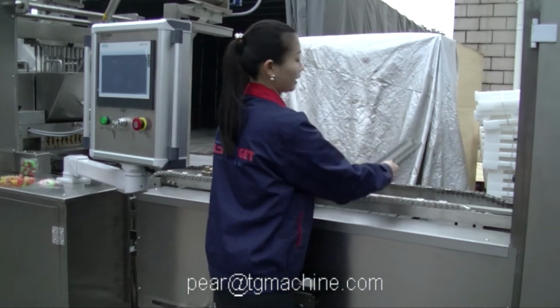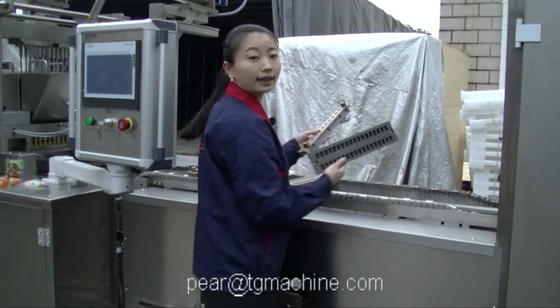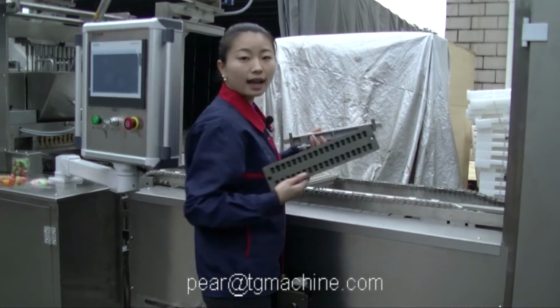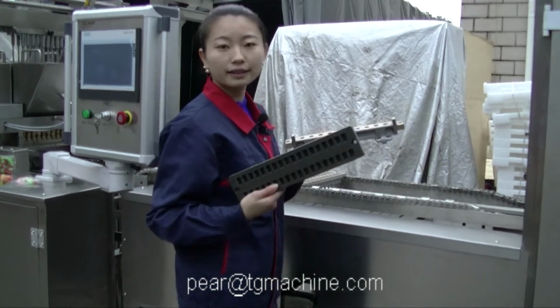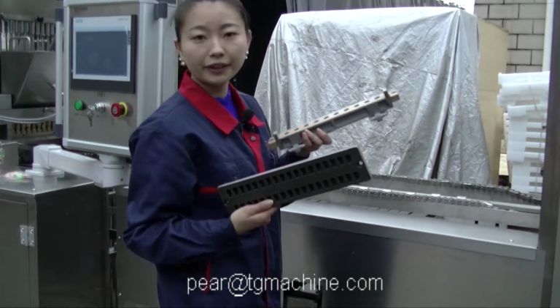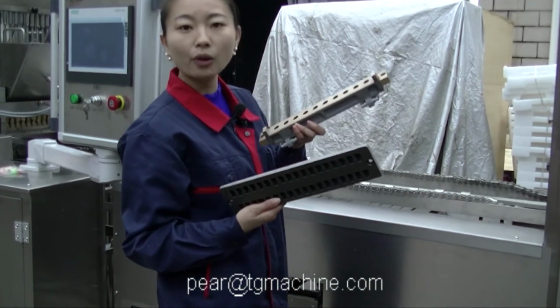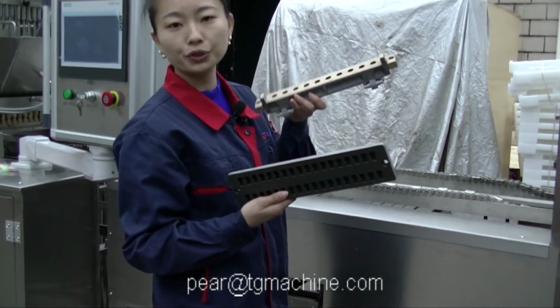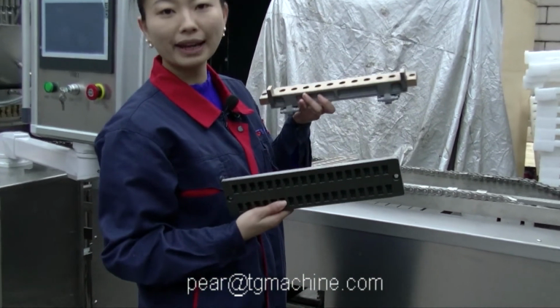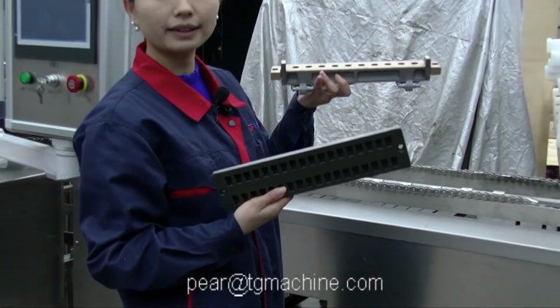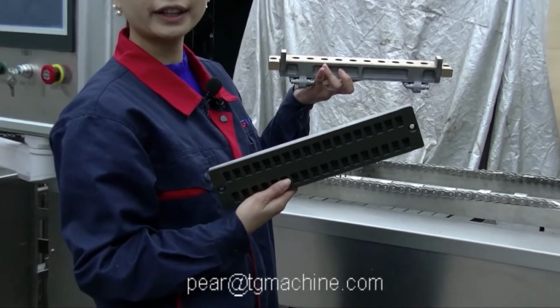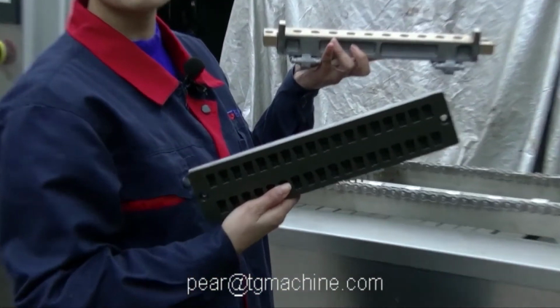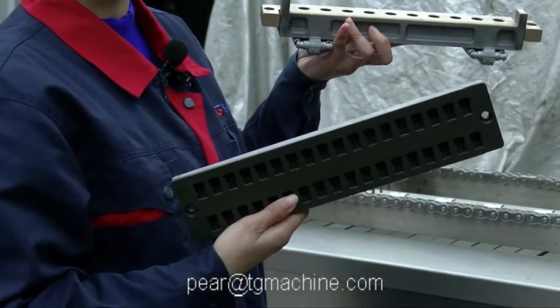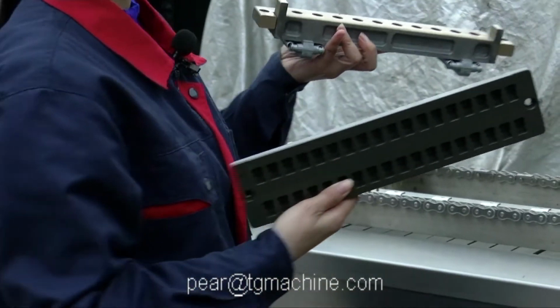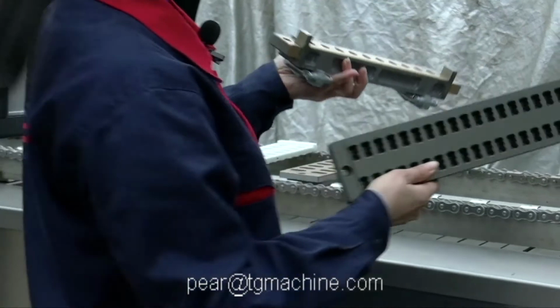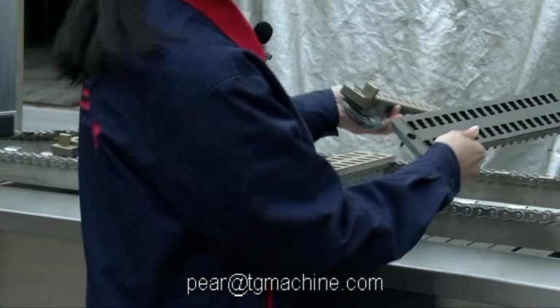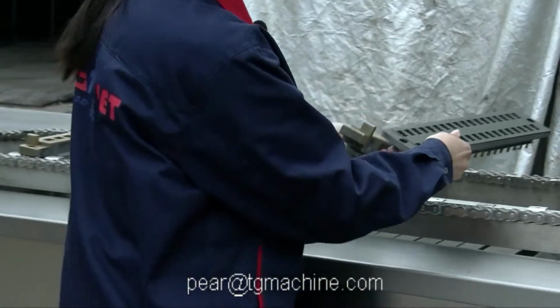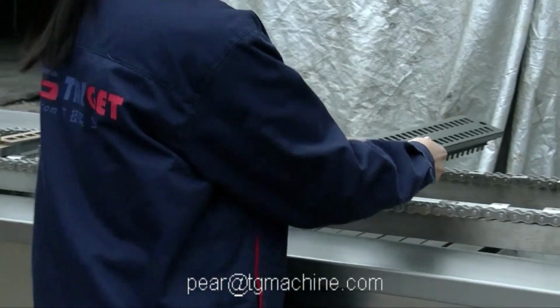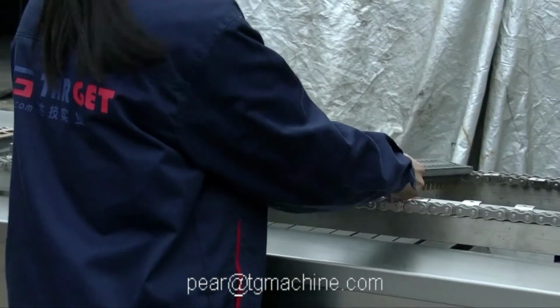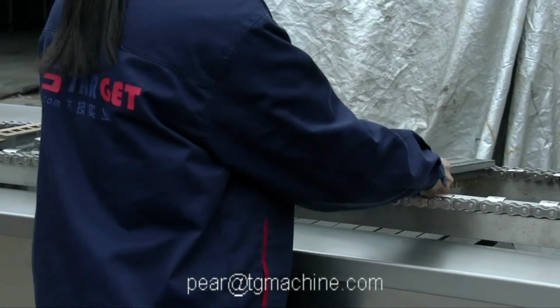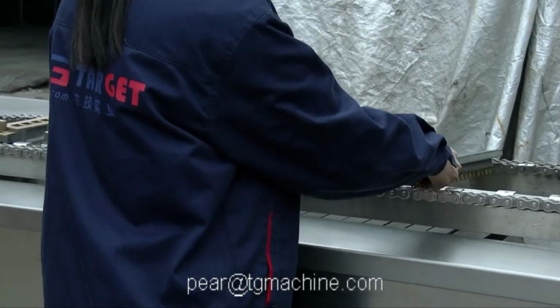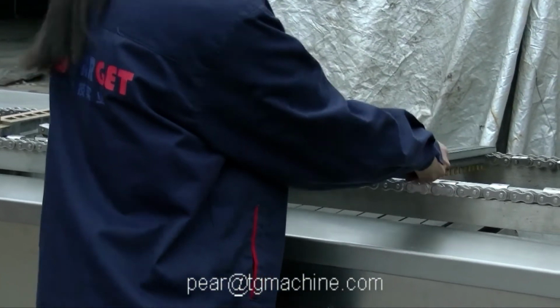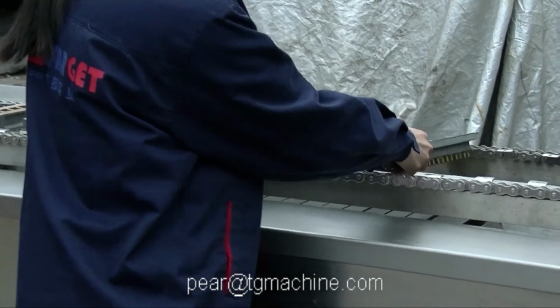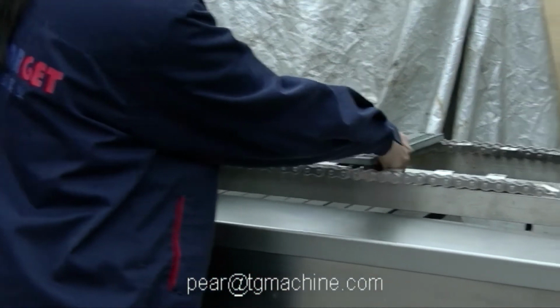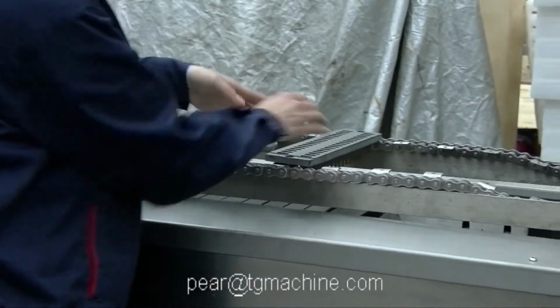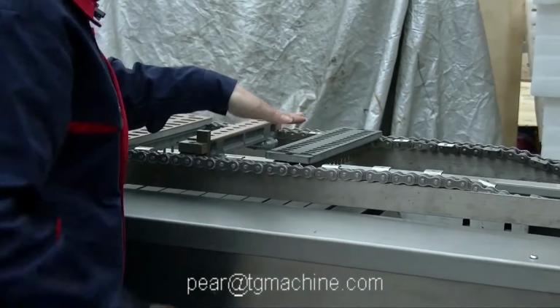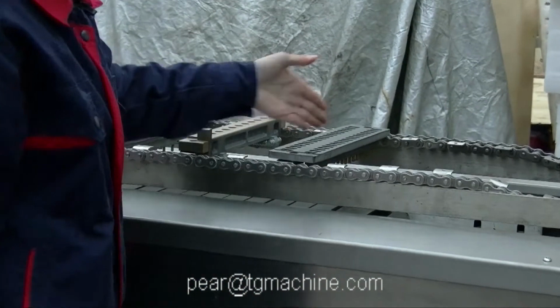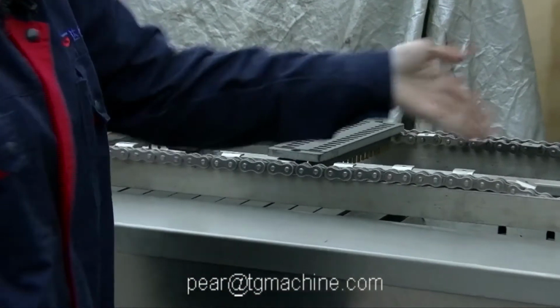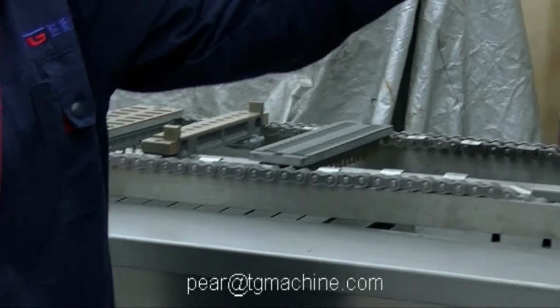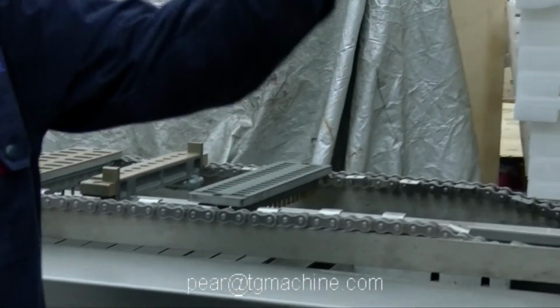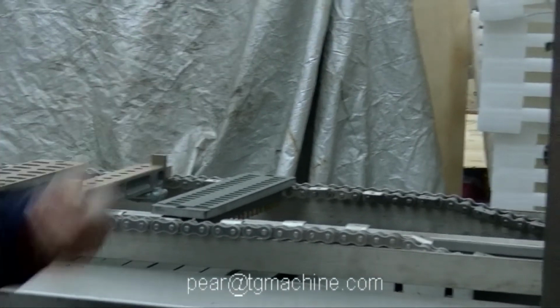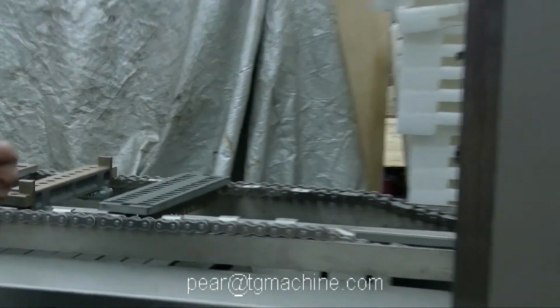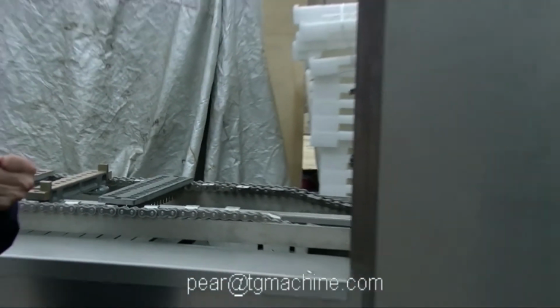These are the different molds to make the different gummy shapes. After forming, the candy will go through the cooling tunnel for the cooling process.